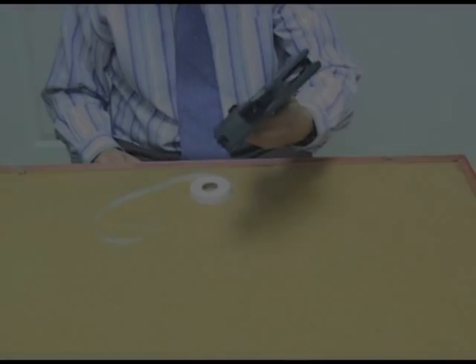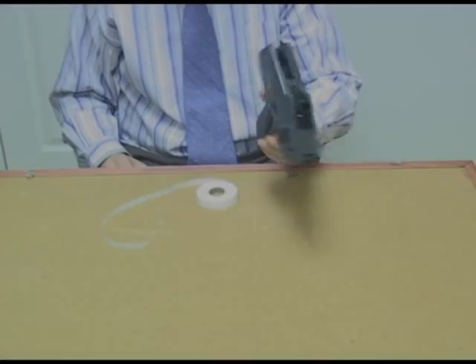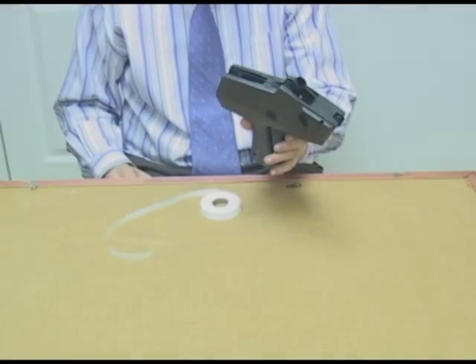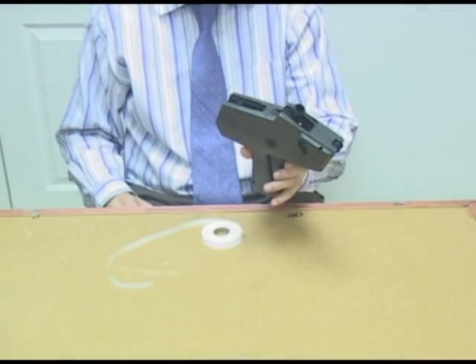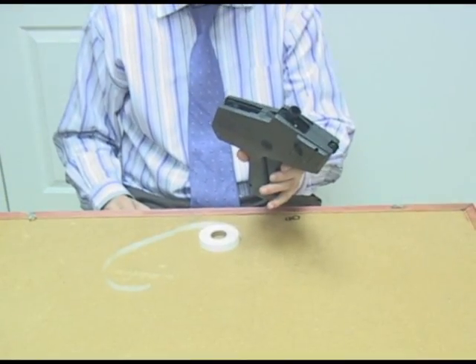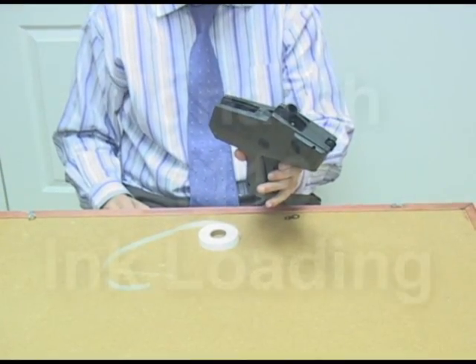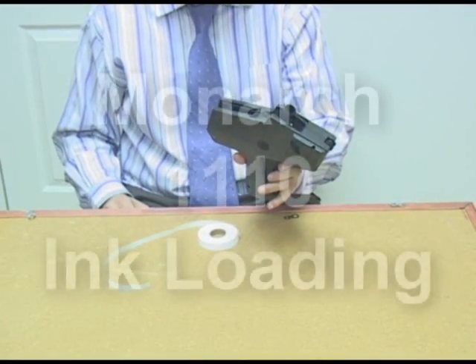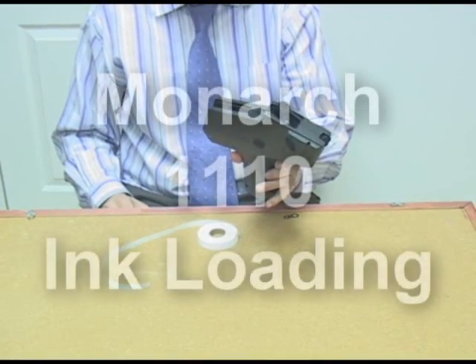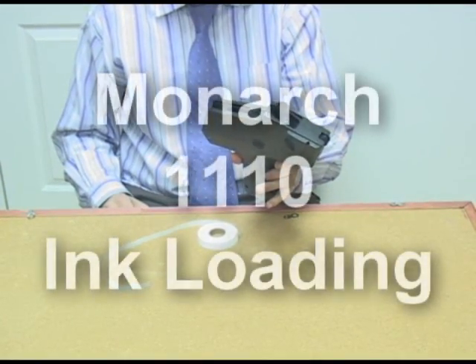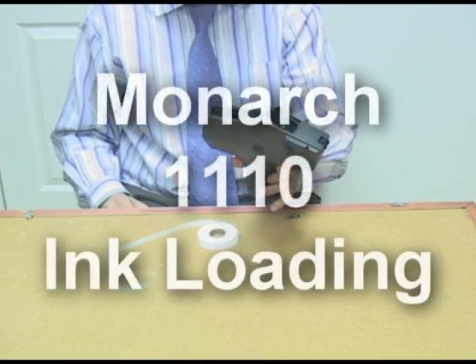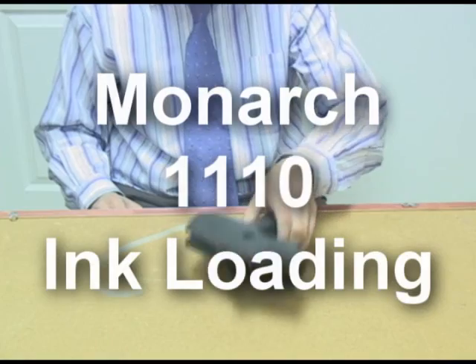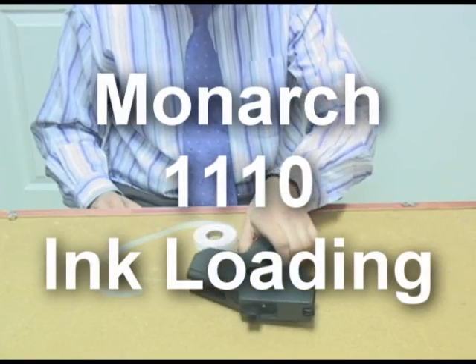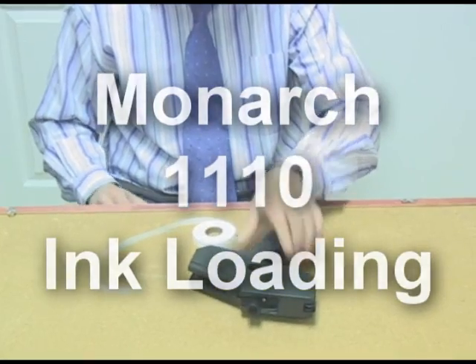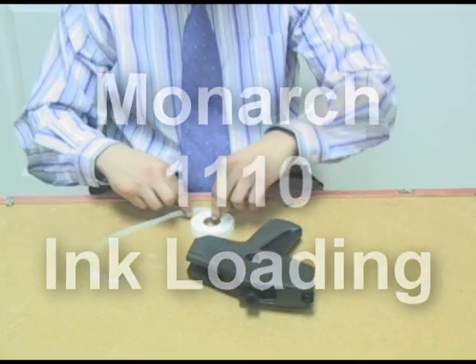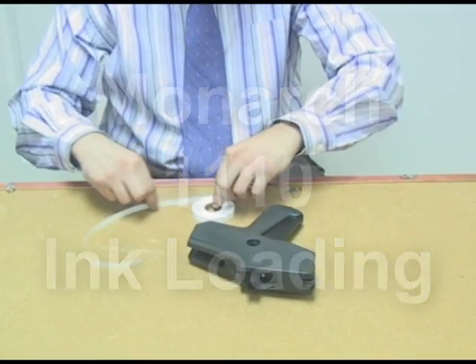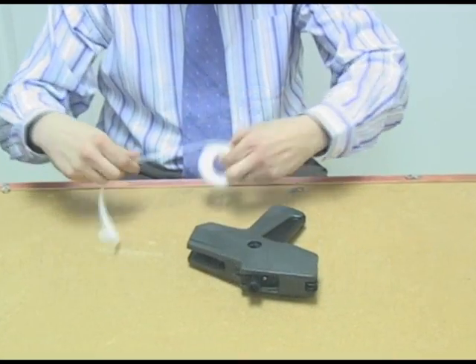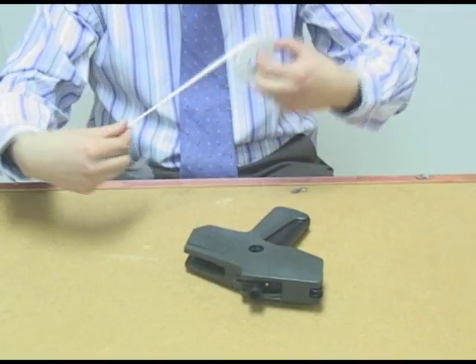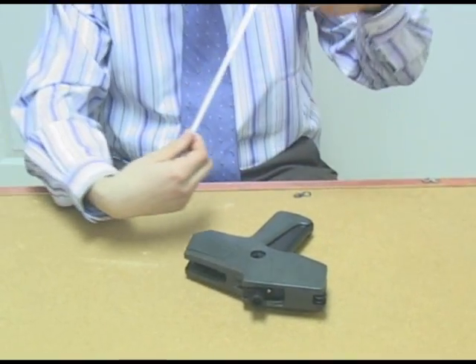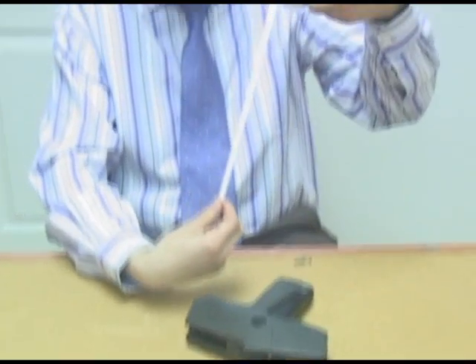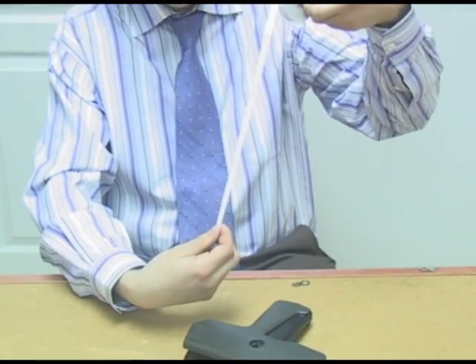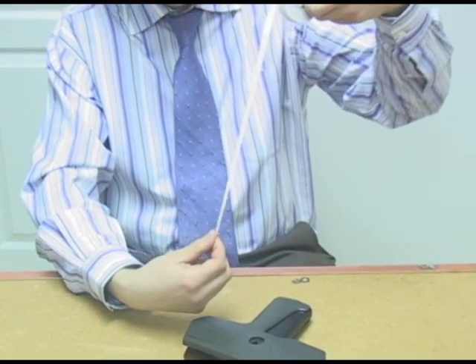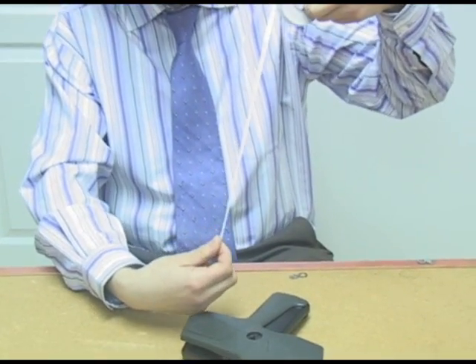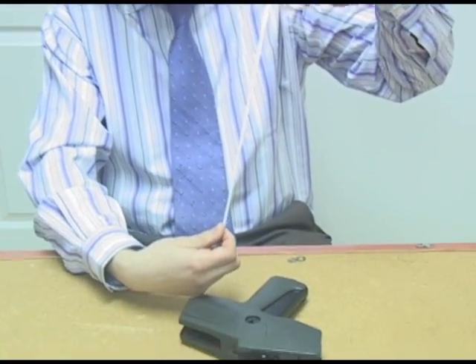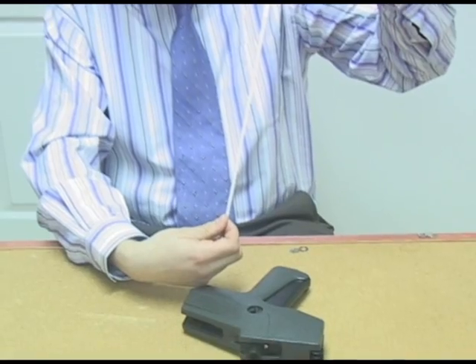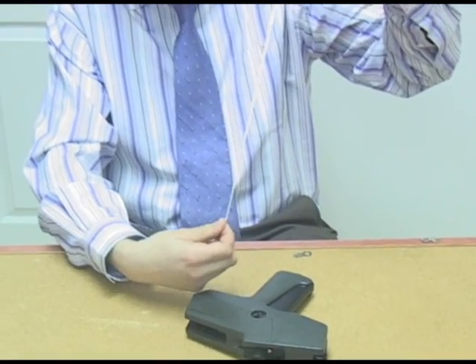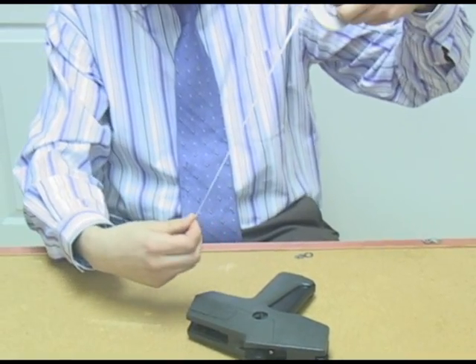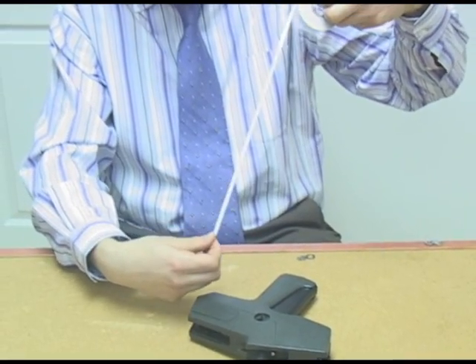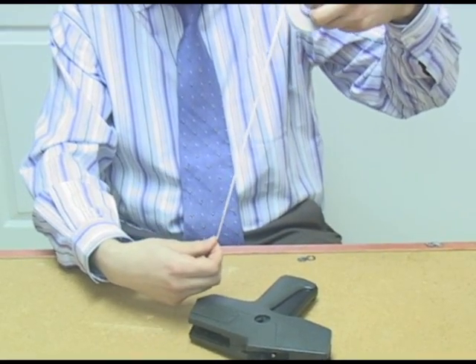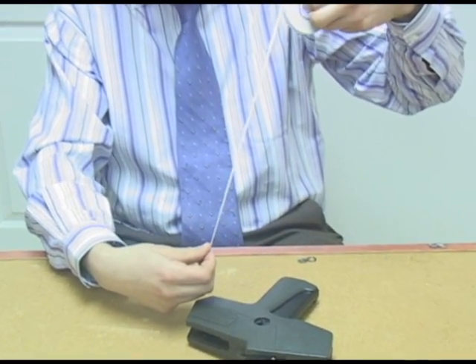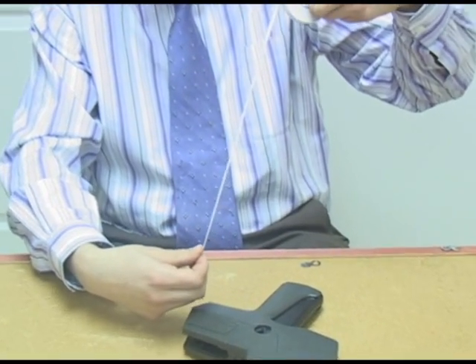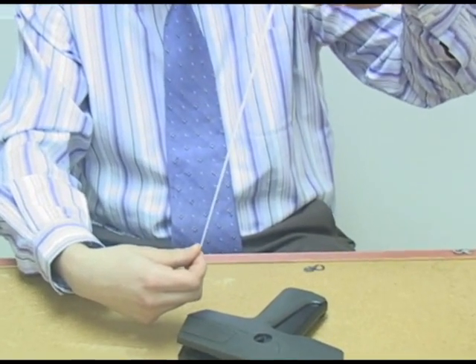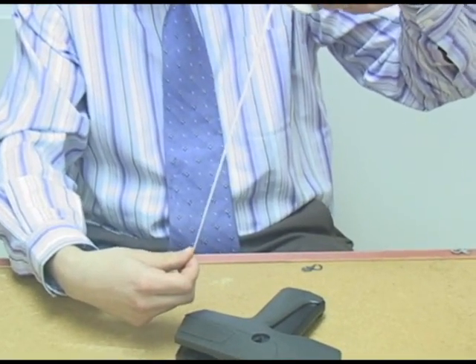I'm going to show you today how to load a Monarch 1110 price marking gun. Take your roll of labels — I've already peeled mine off. You would peel the labels off of the backing paper that the labels actually come stuck to.